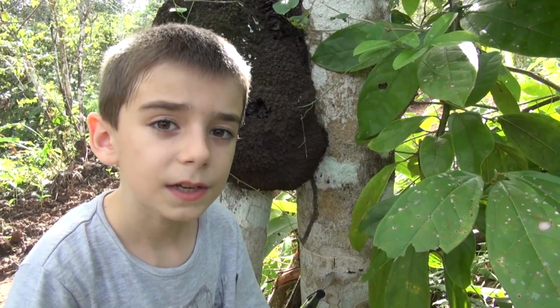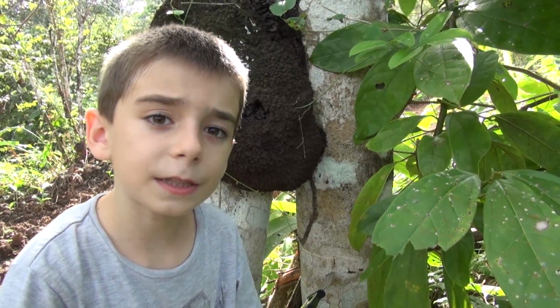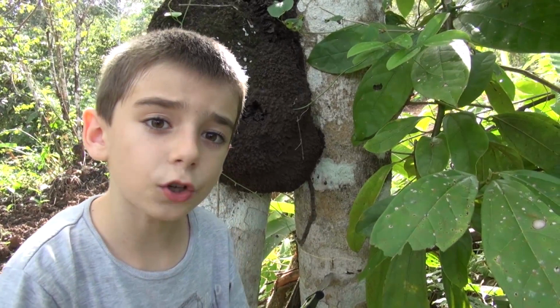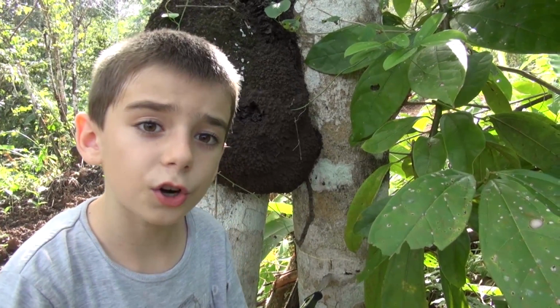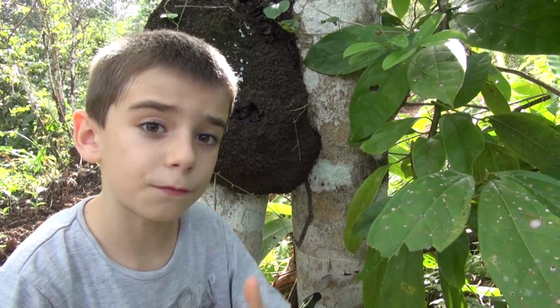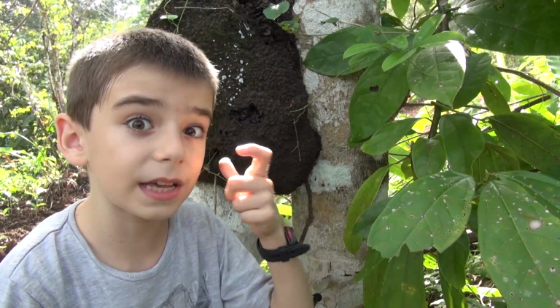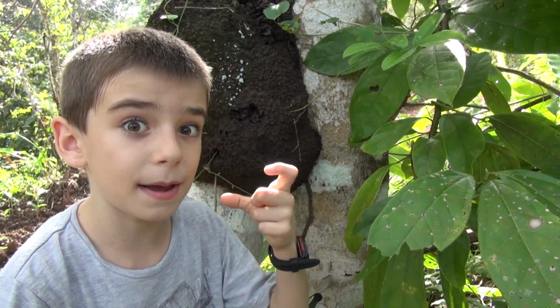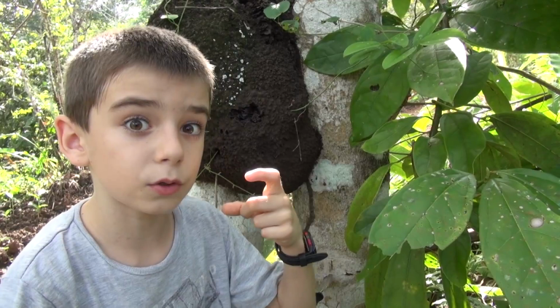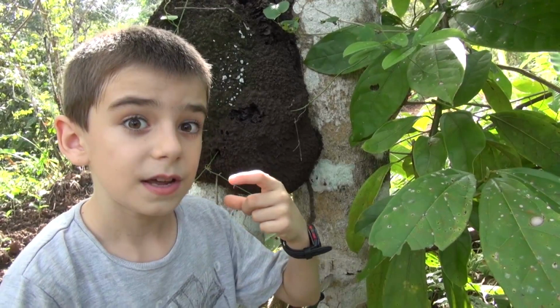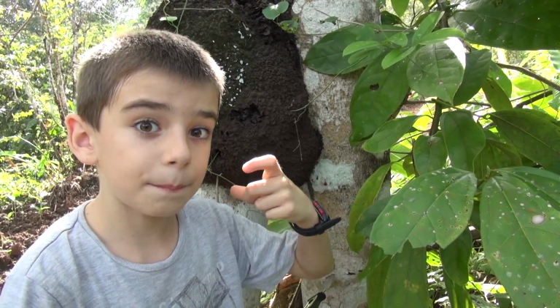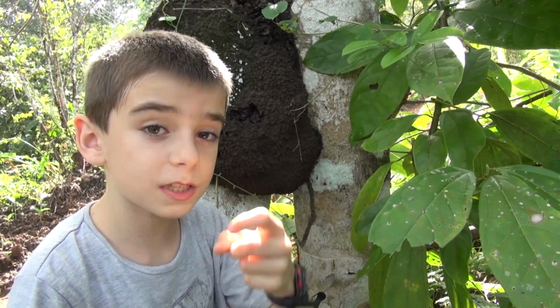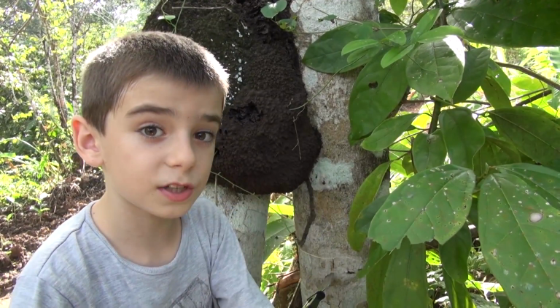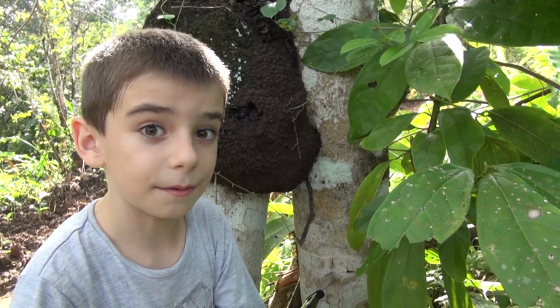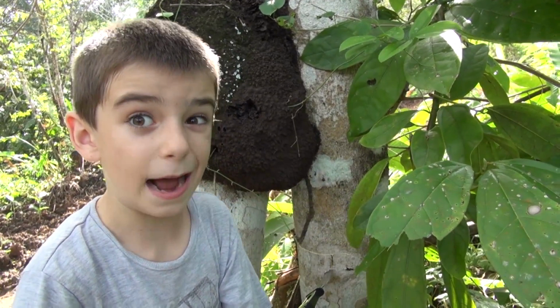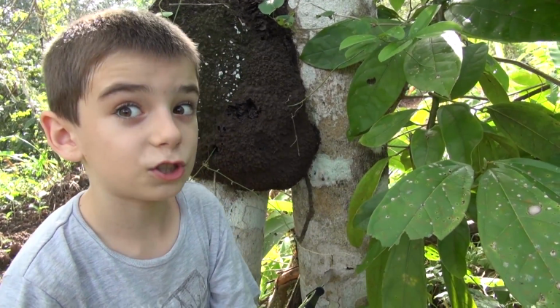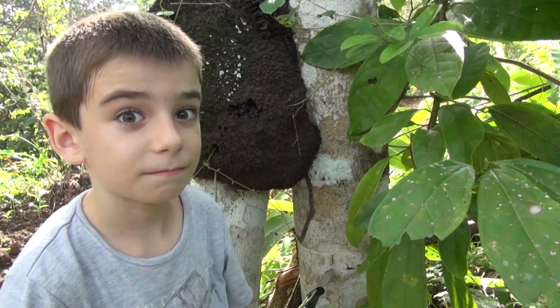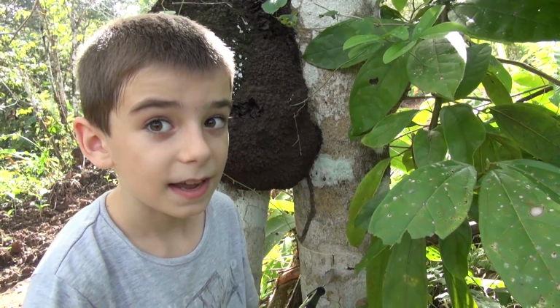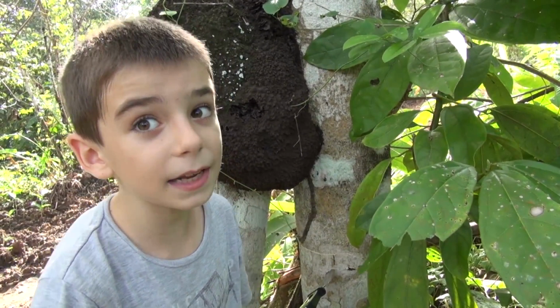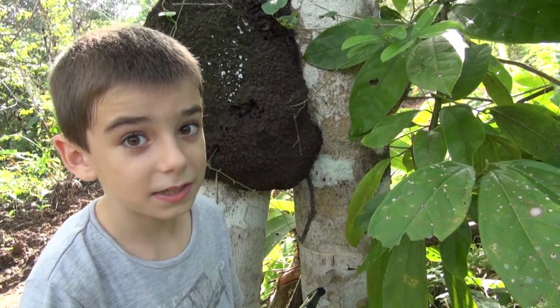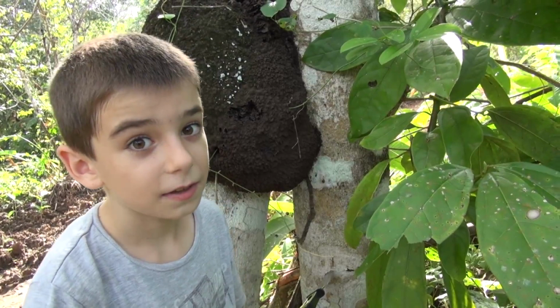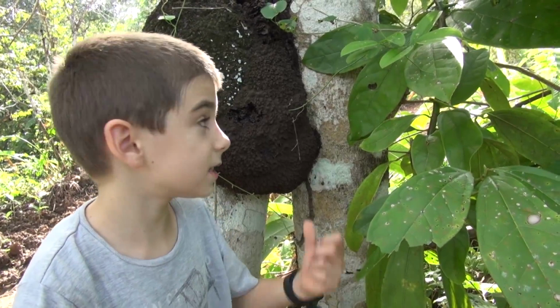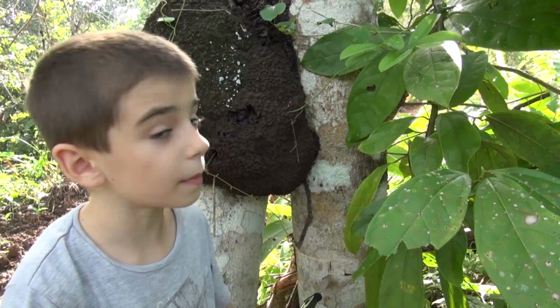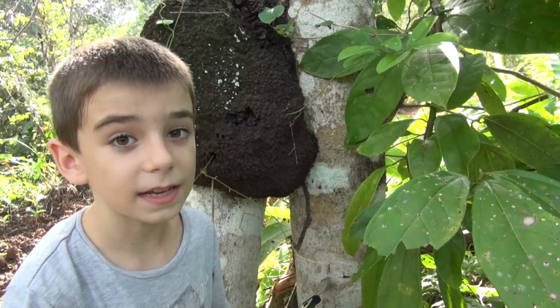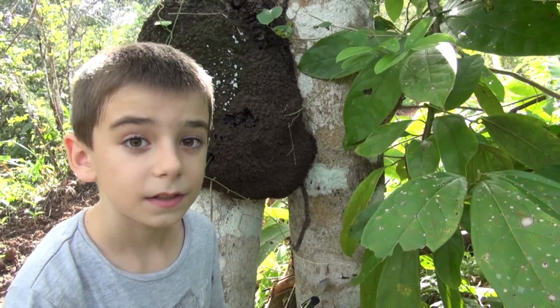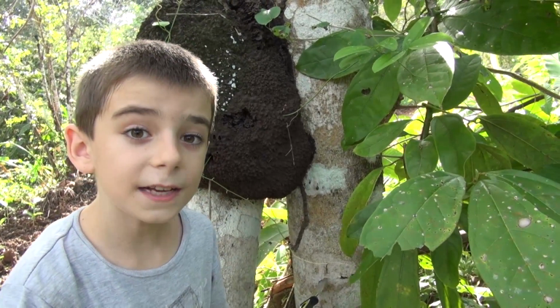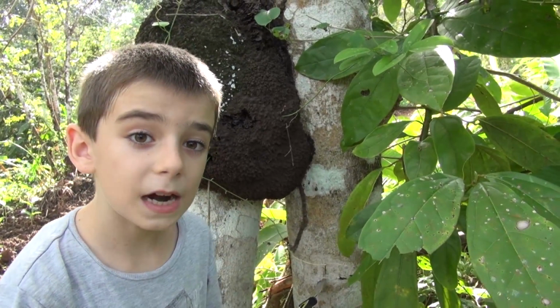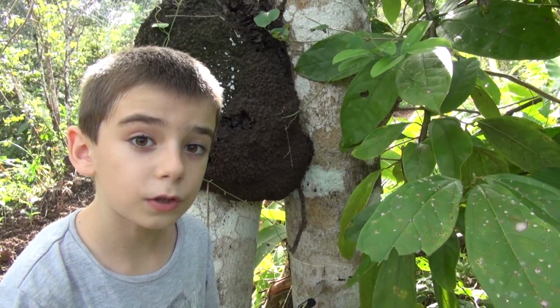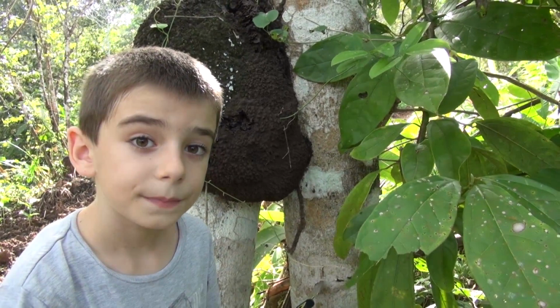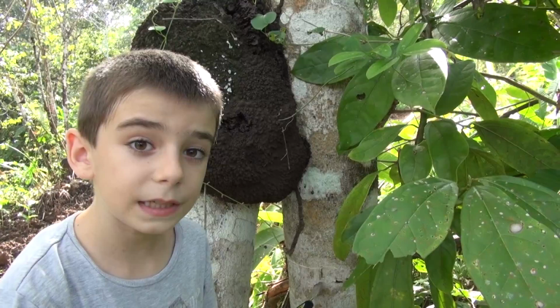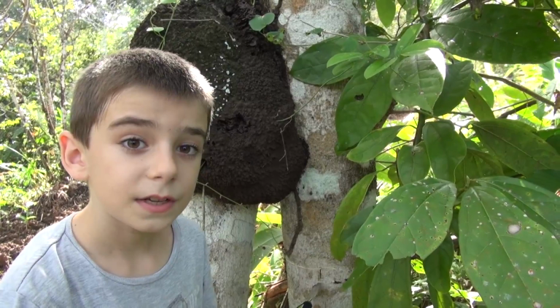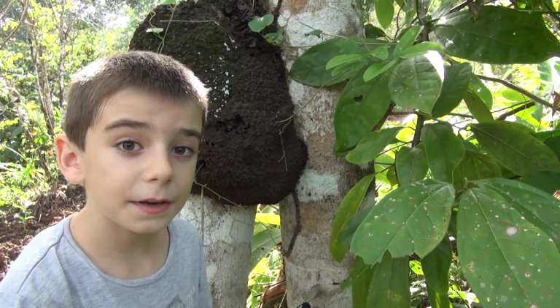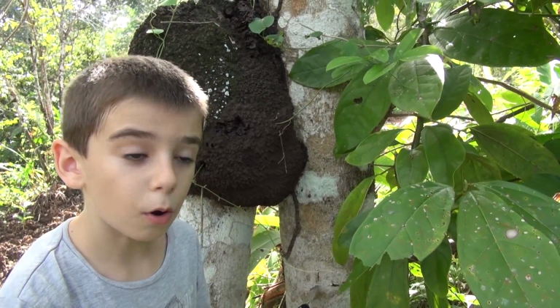But the big soldiers have really big mandibles, and they pierce them into your skin. Anyways, this is a termite's nest. It's made out of chewed up leaves and tree pulp.